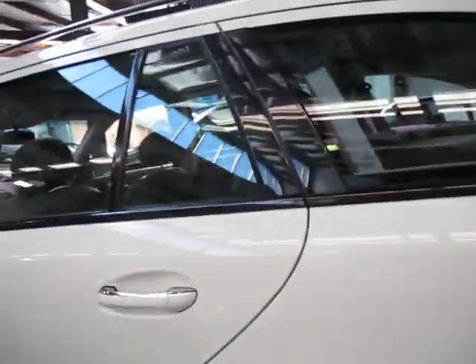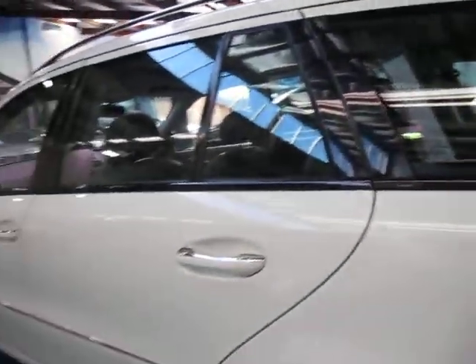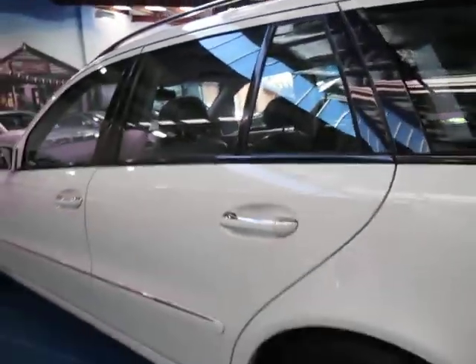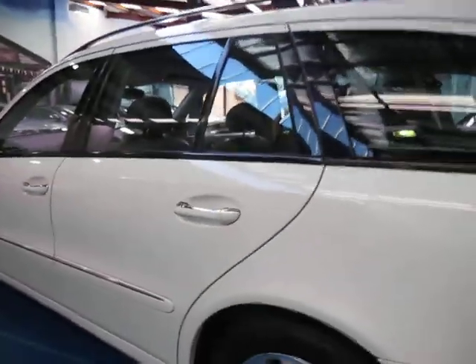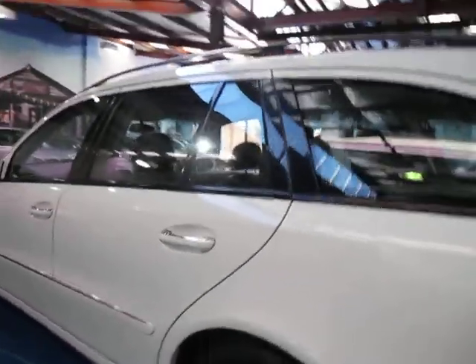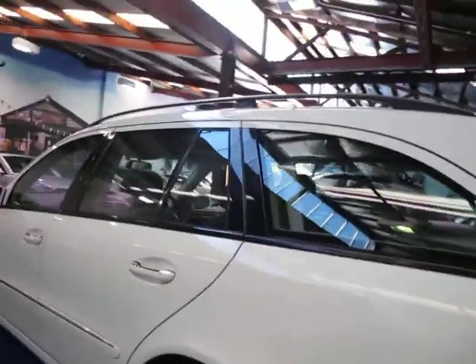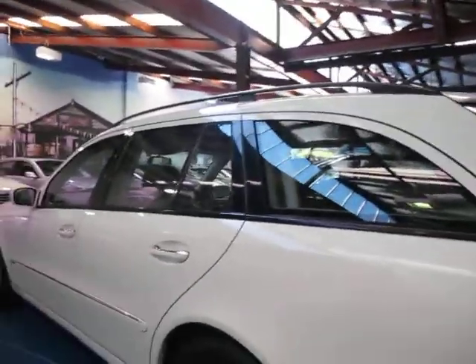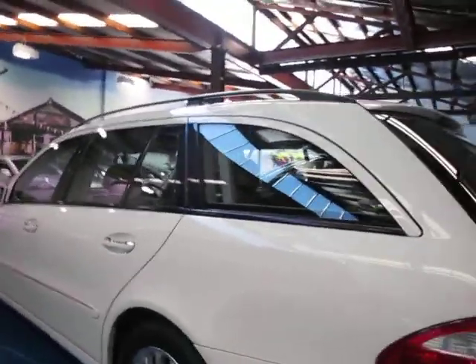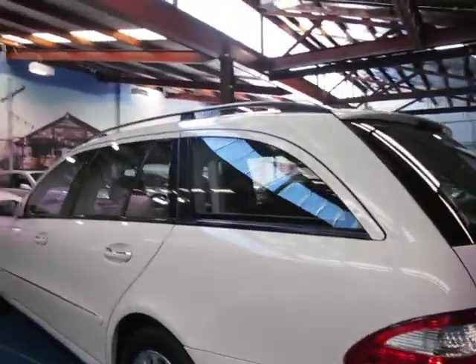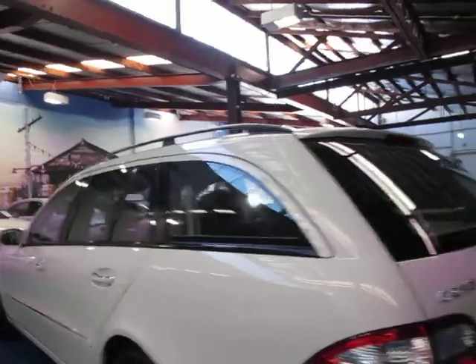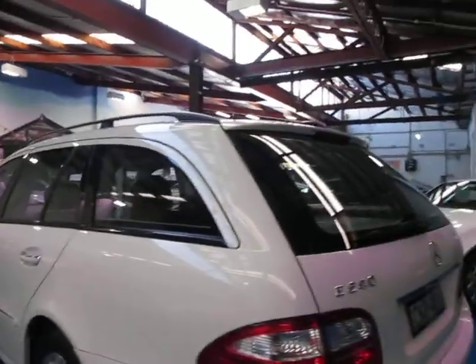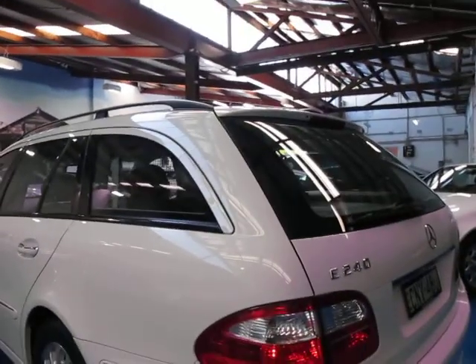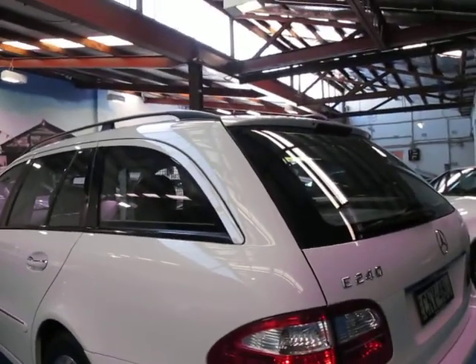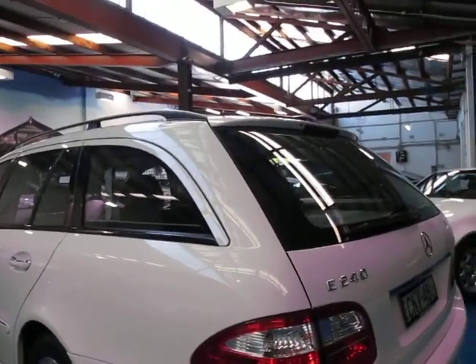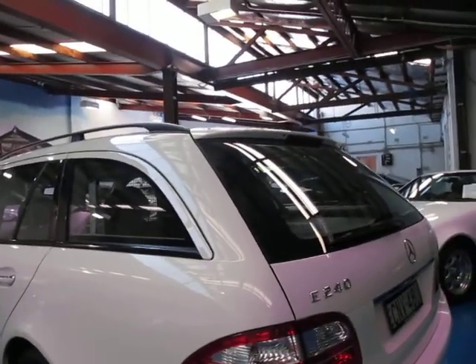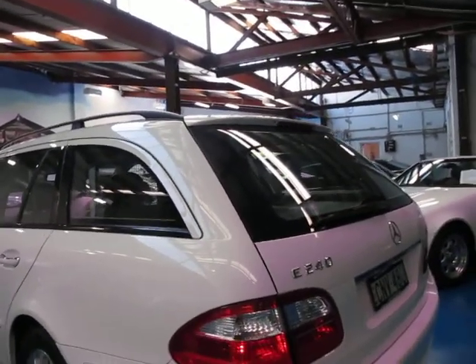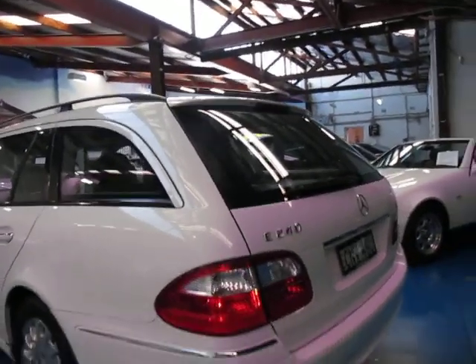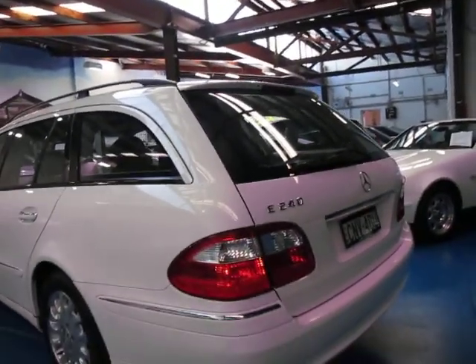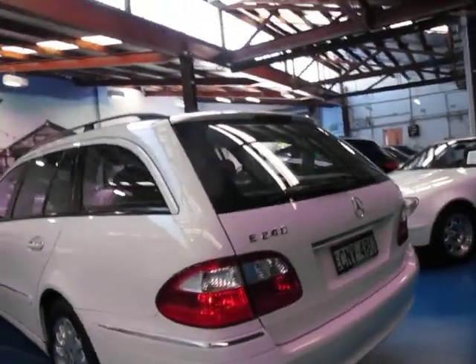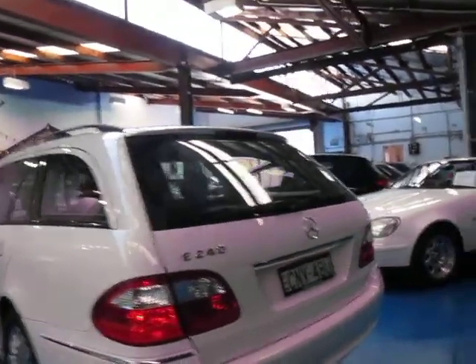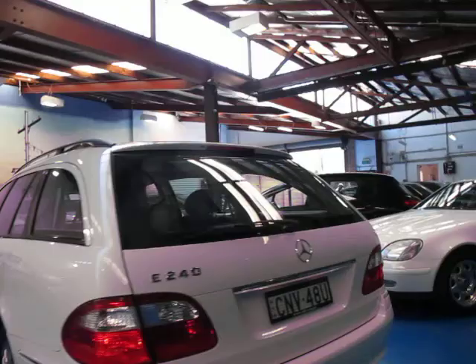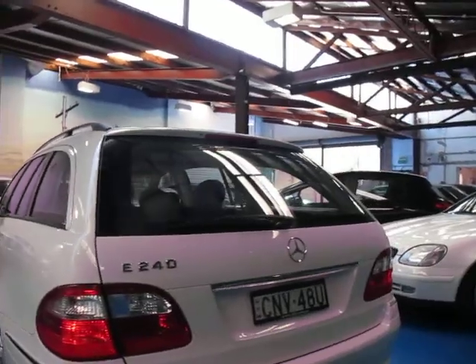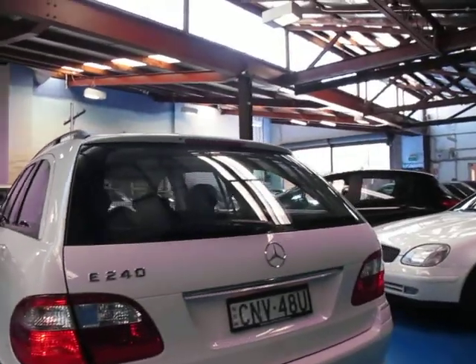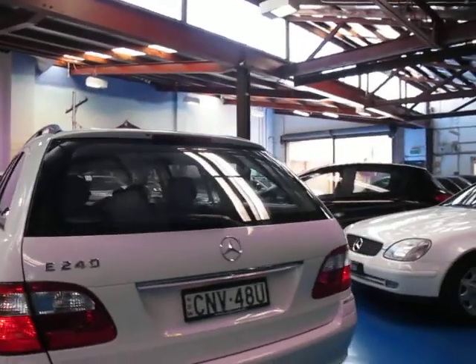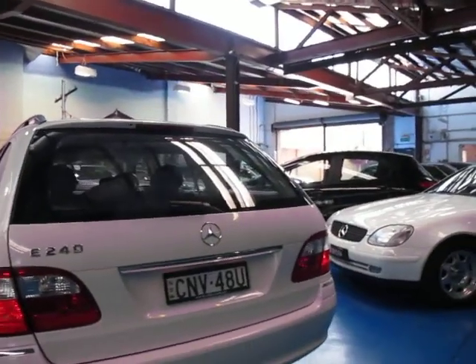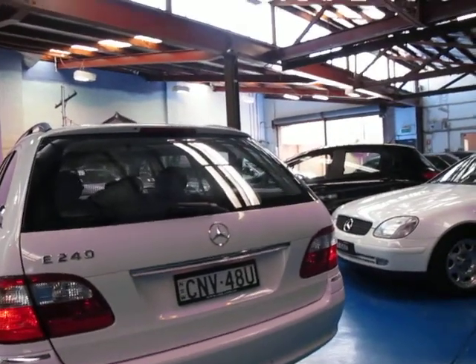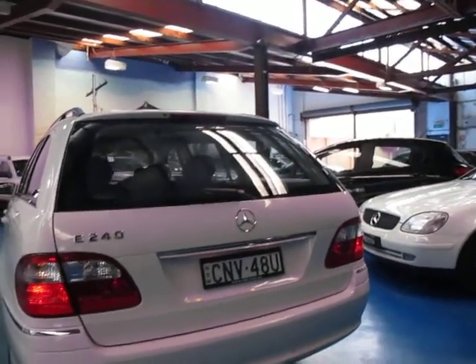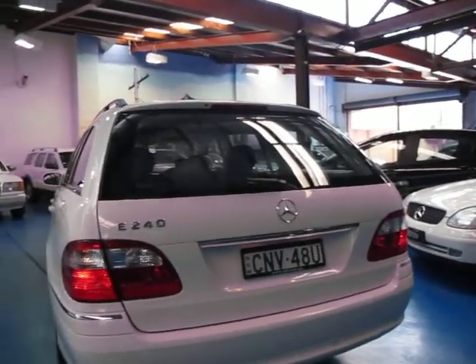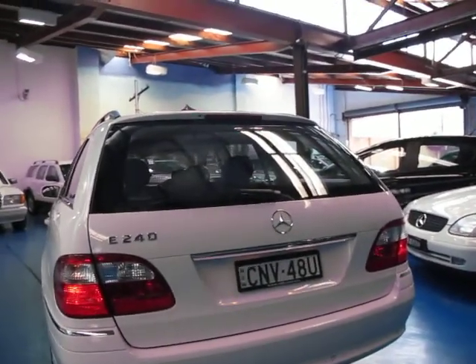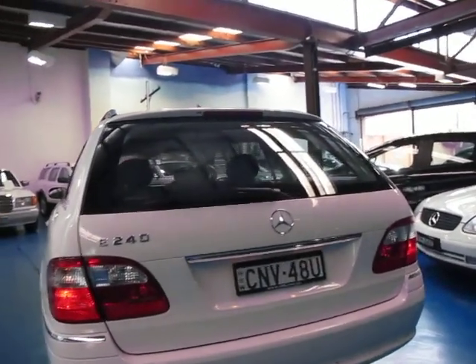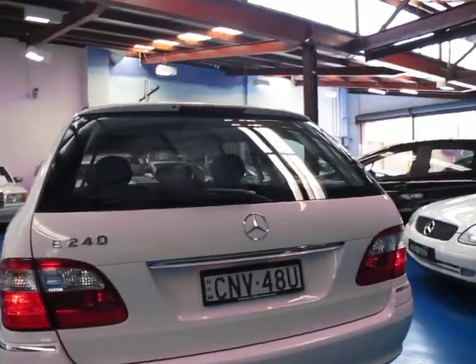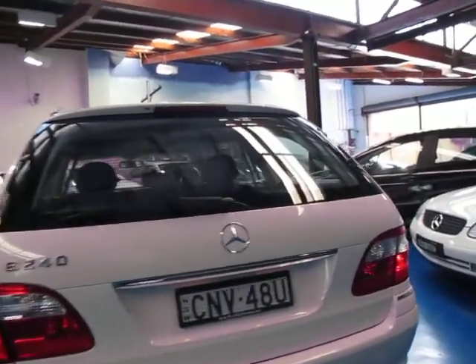It's got very good tyres on it, a very good service history, and I really like the fact it's white — I think it looks very good. All the wagons we've had so far always seem to be silver, so when this came along I was actually quite happy.